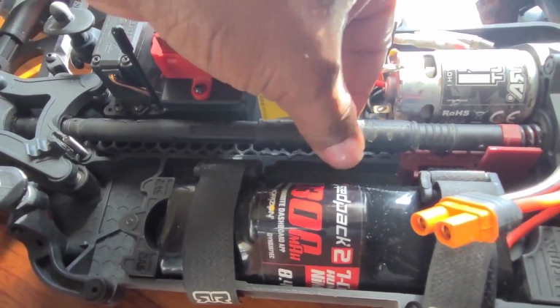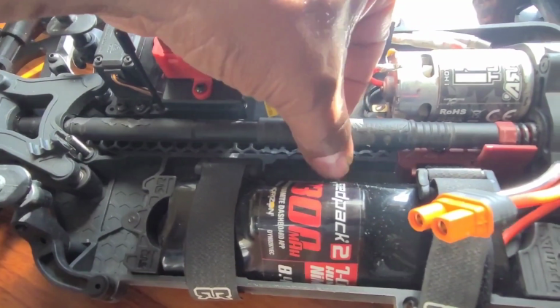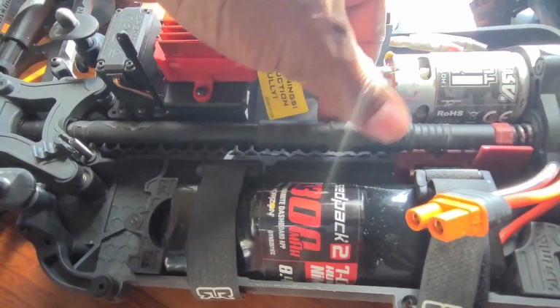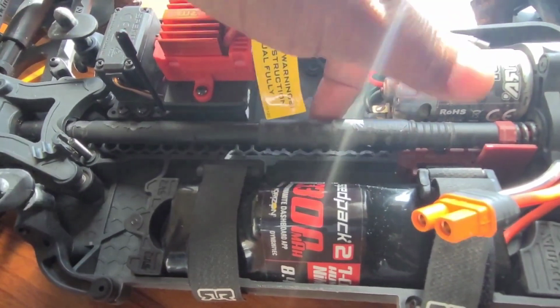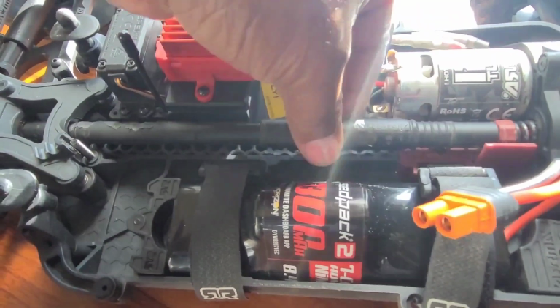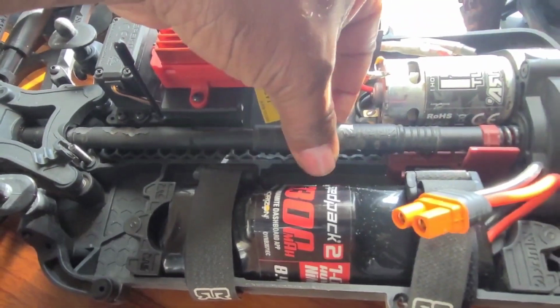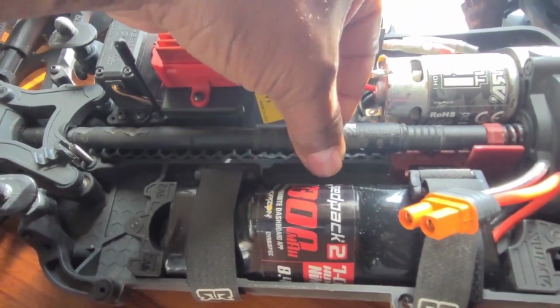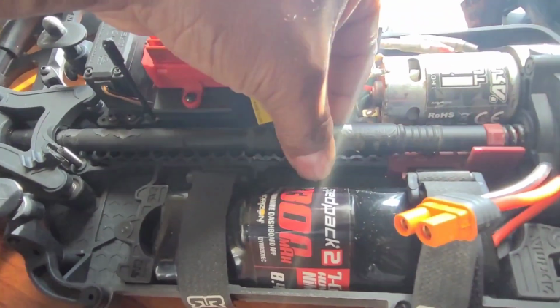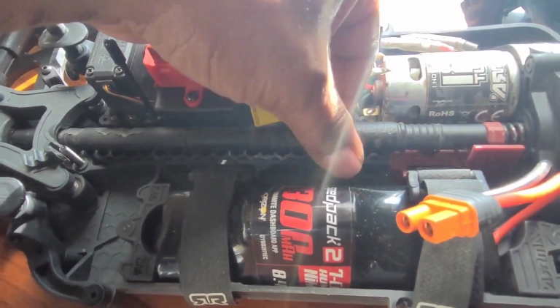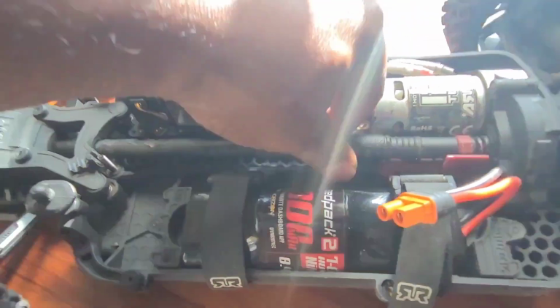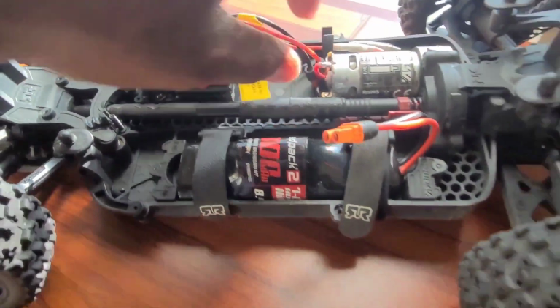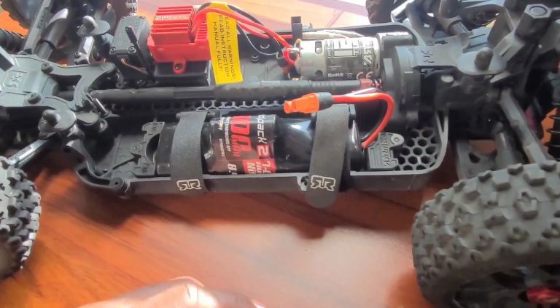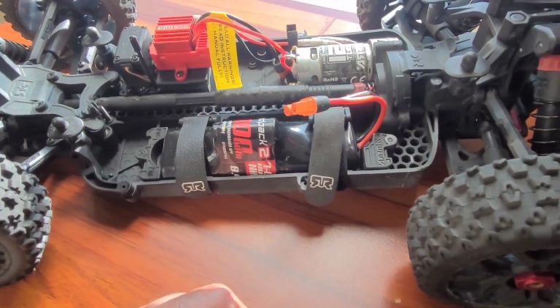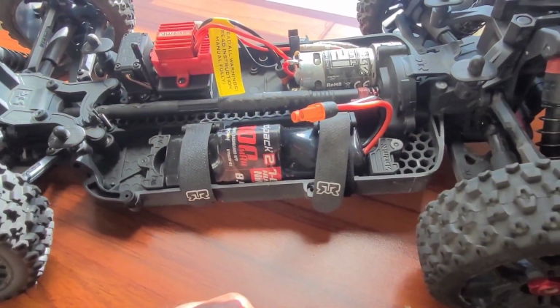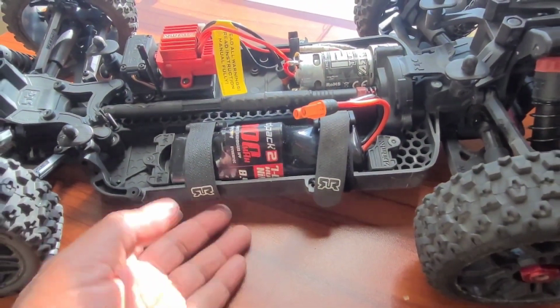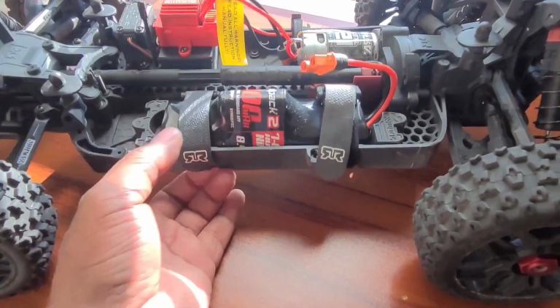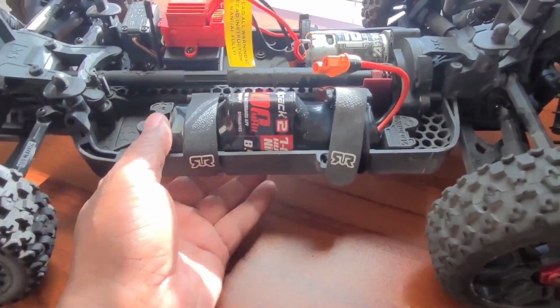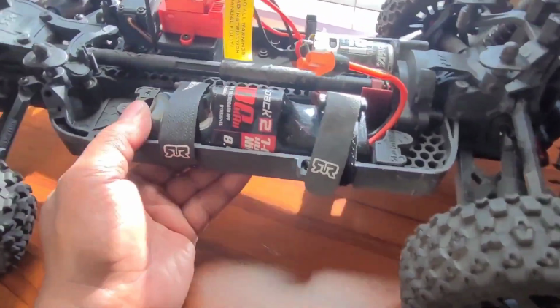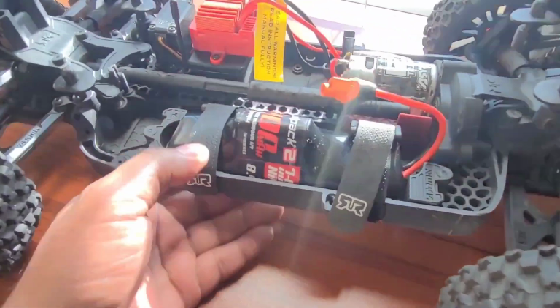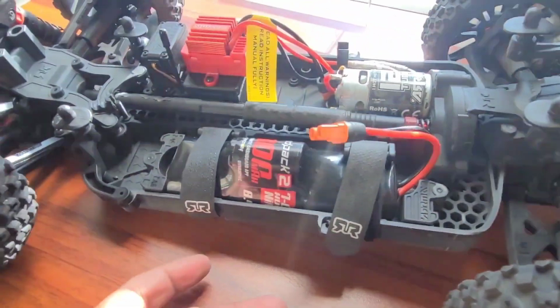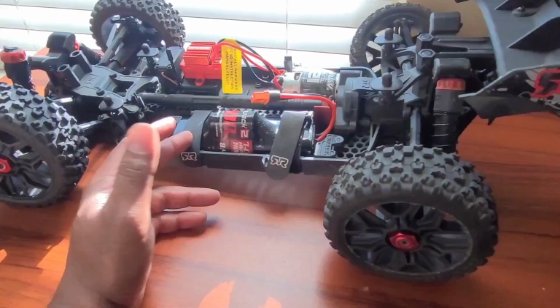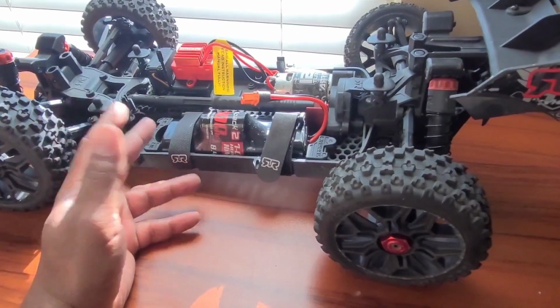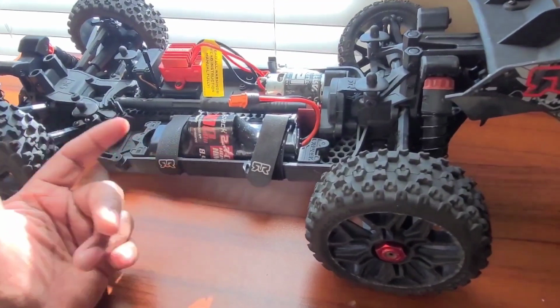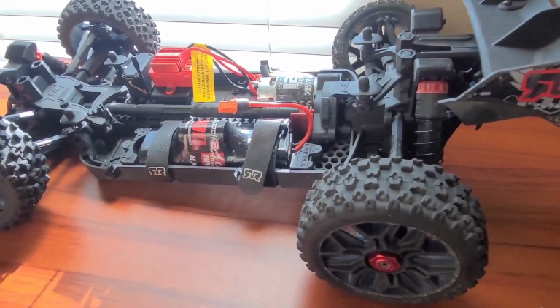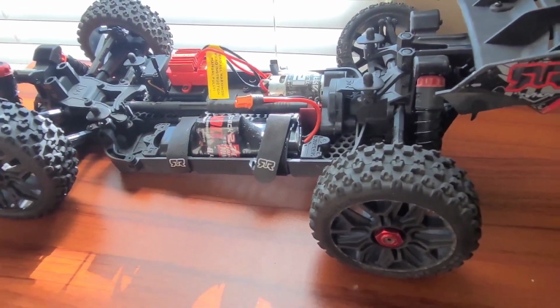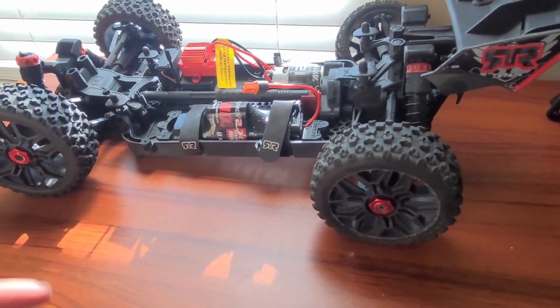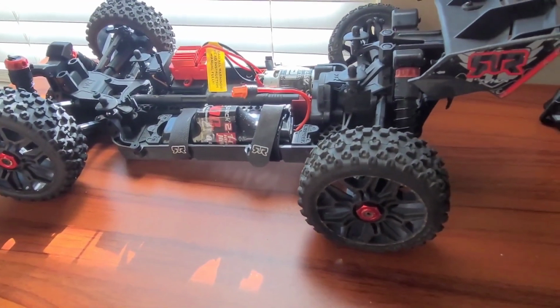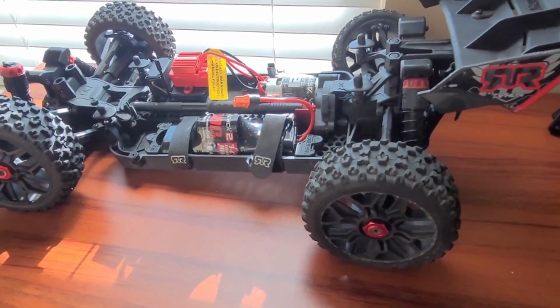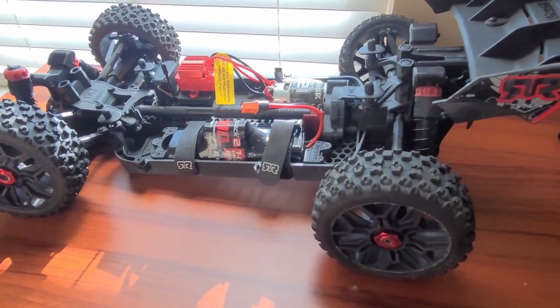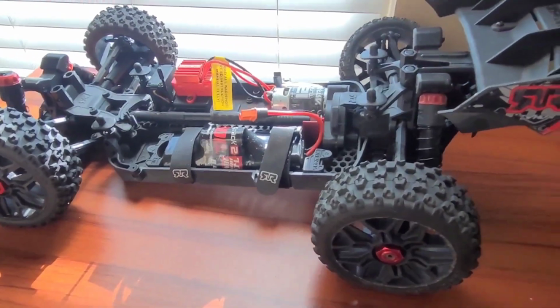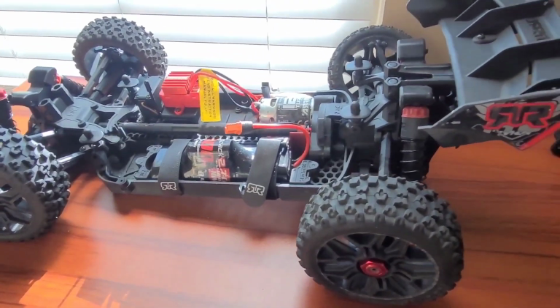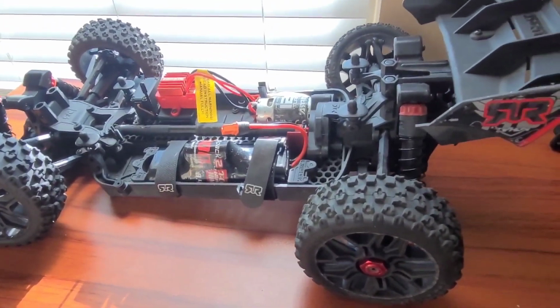I am going to replace this drive shaft with a lunar drive shaft. We're going to get this thing up and going and make it a little bit faster — why not?